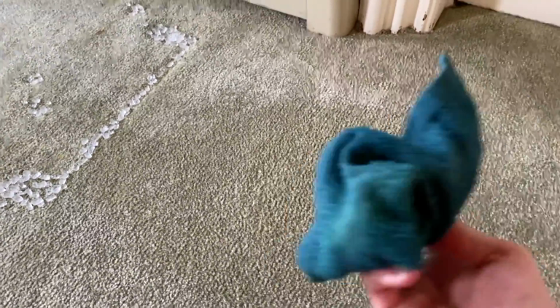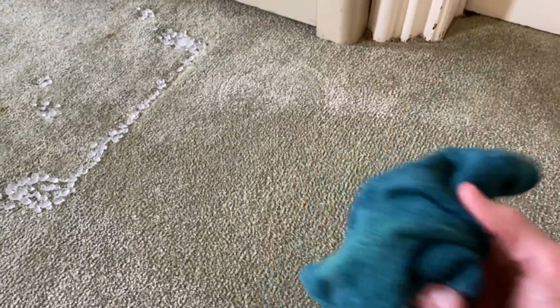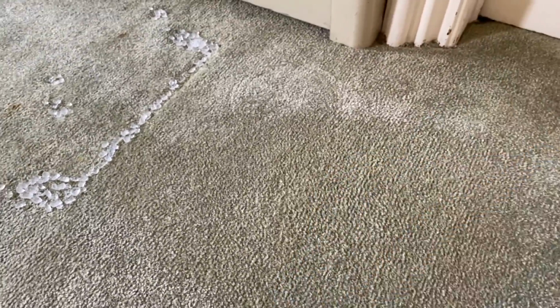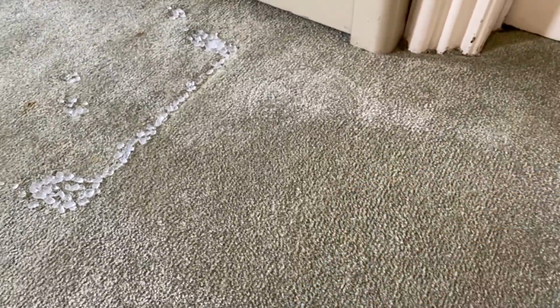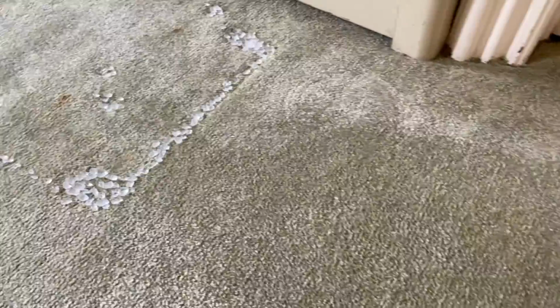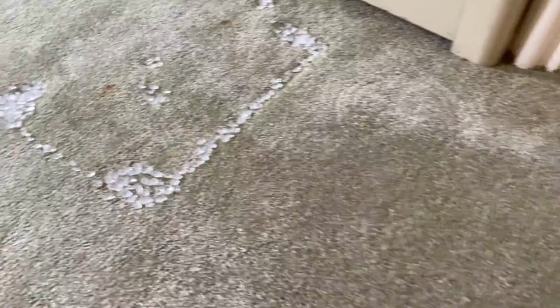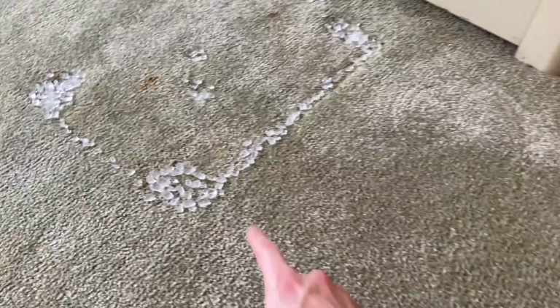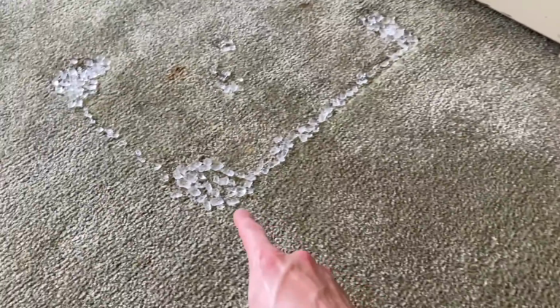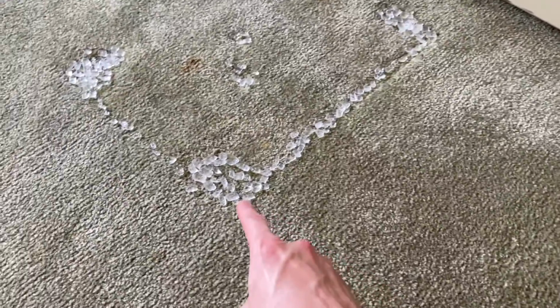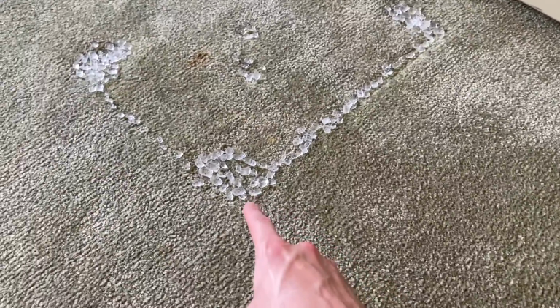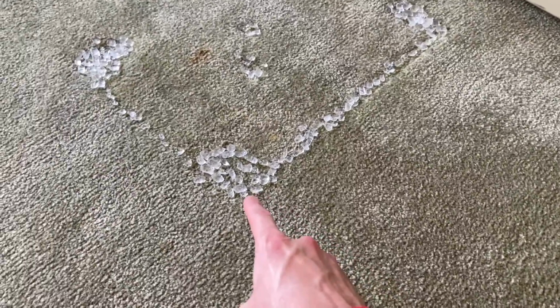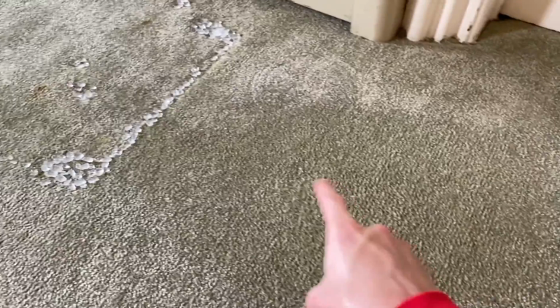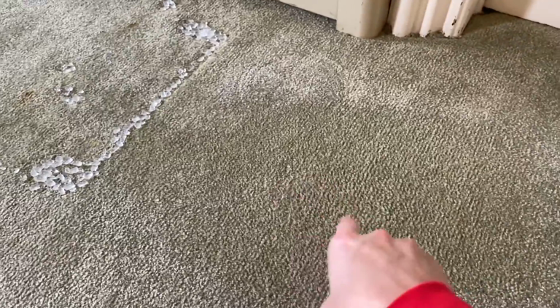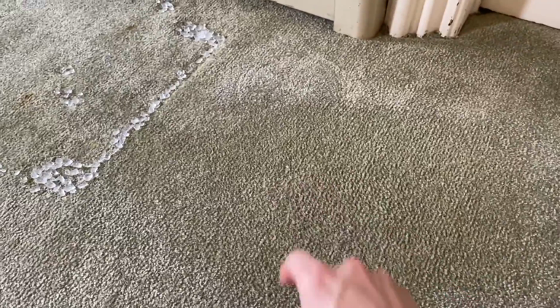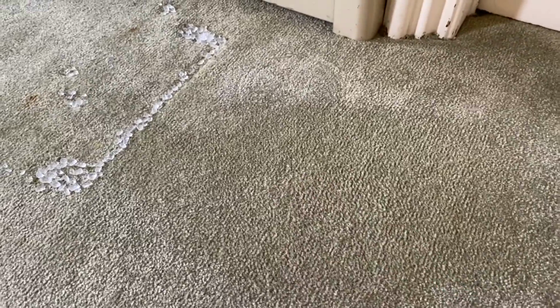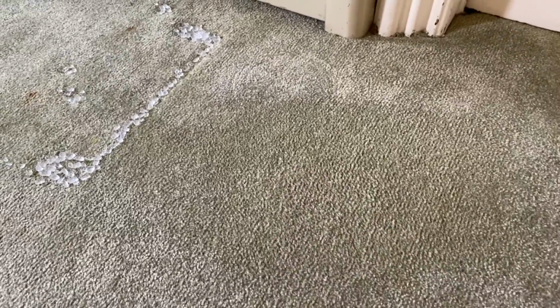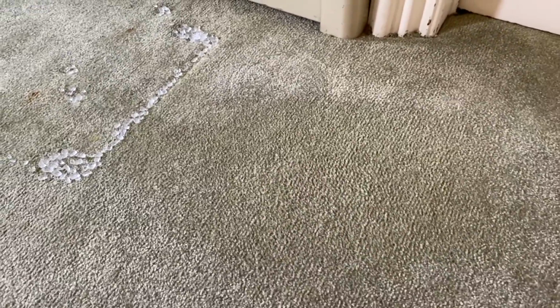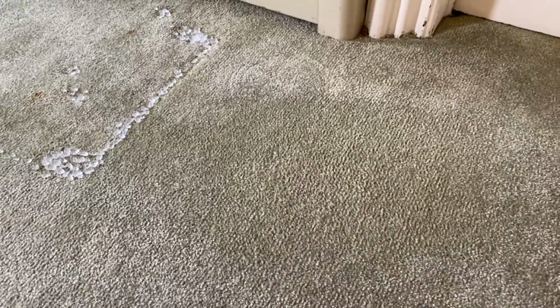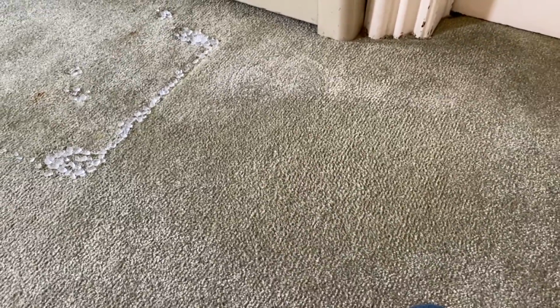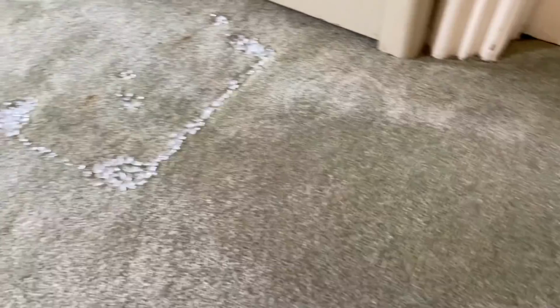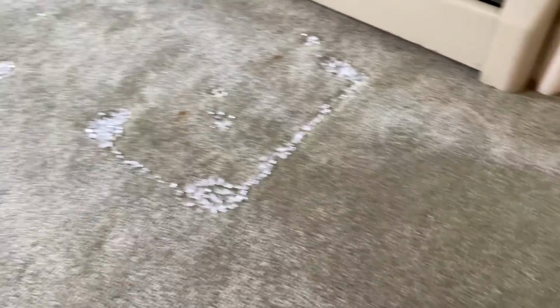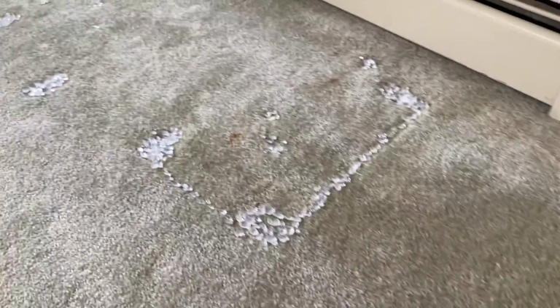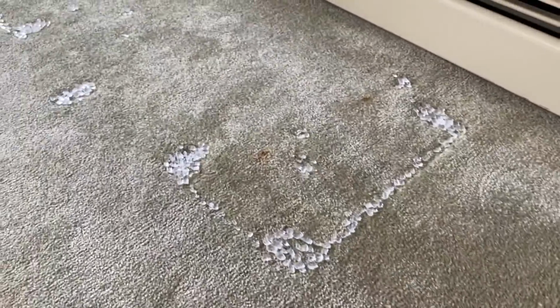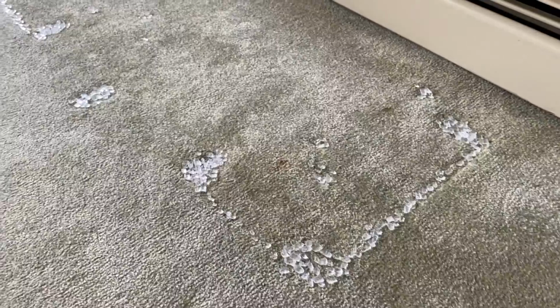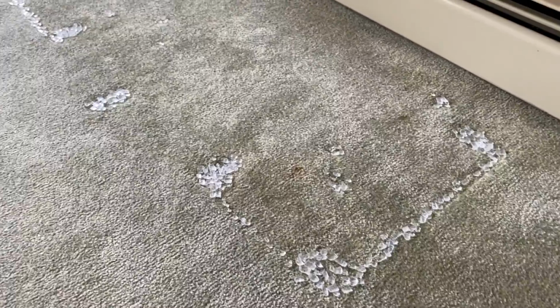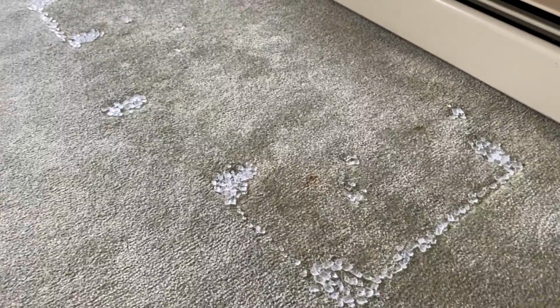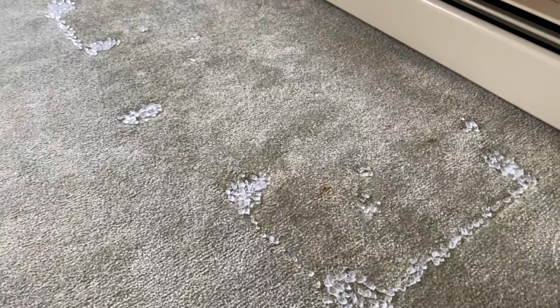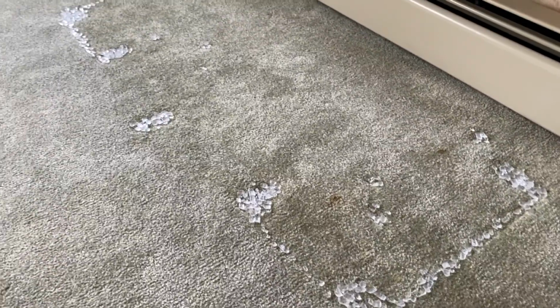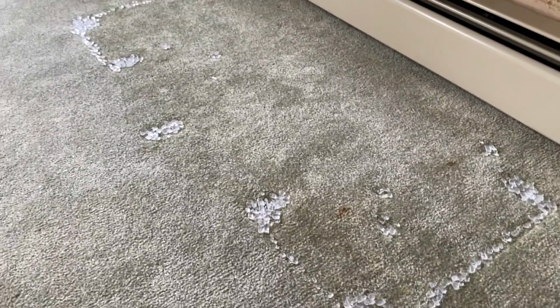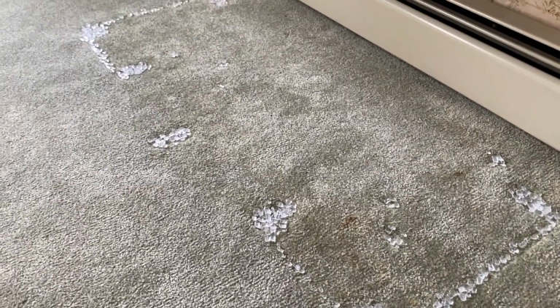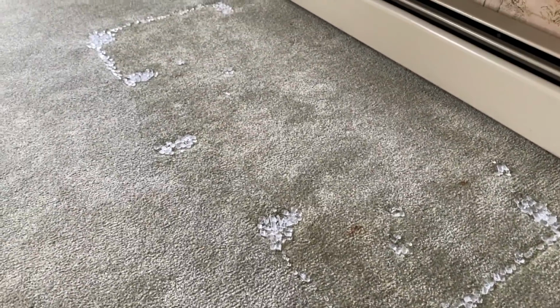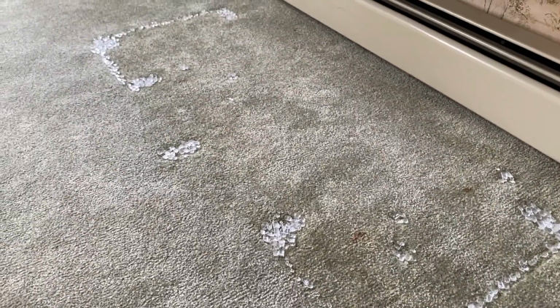If you want to check that out, that link is scrolling above — that may be a video you will find helpful. We're just patiently waiting for the ice to melt.